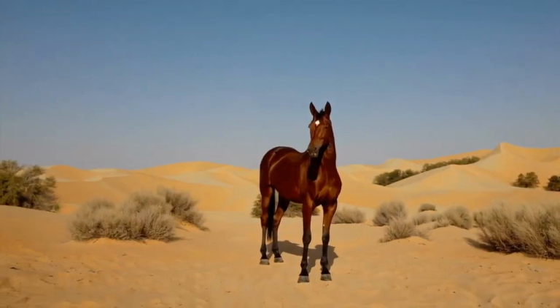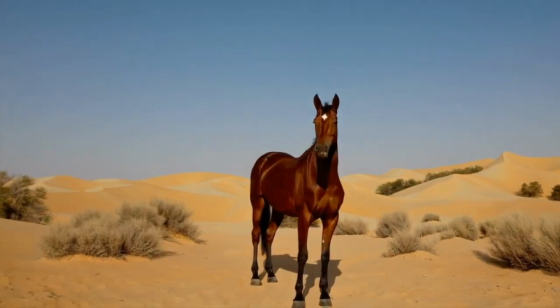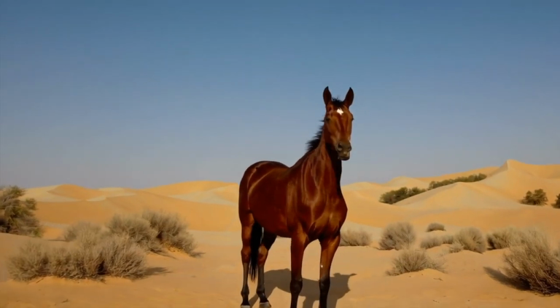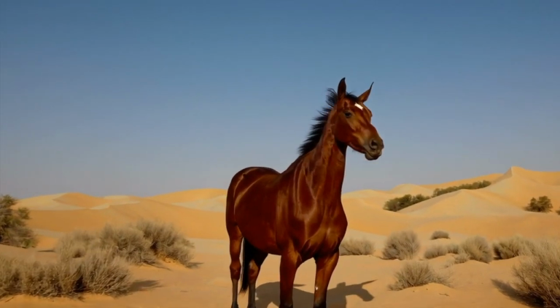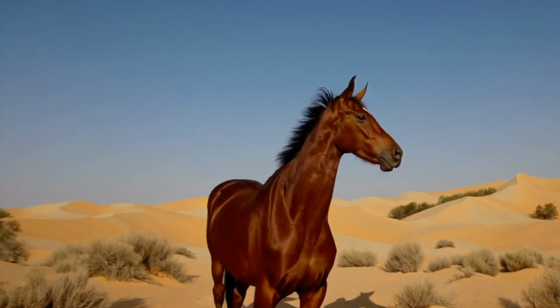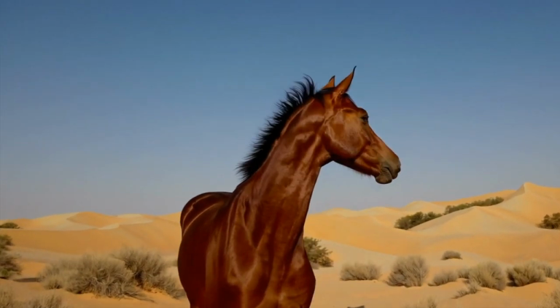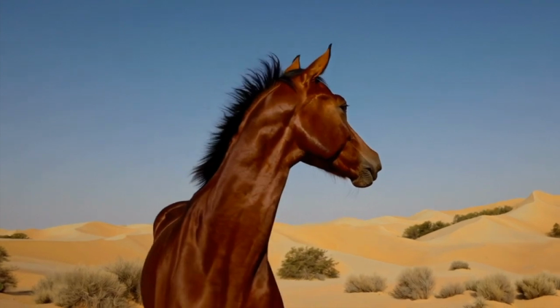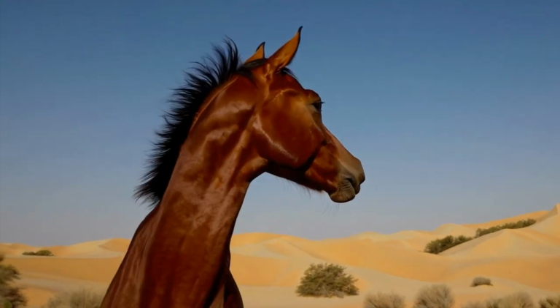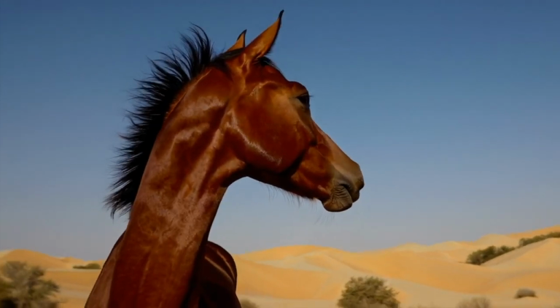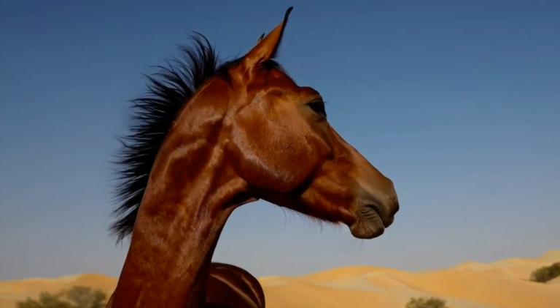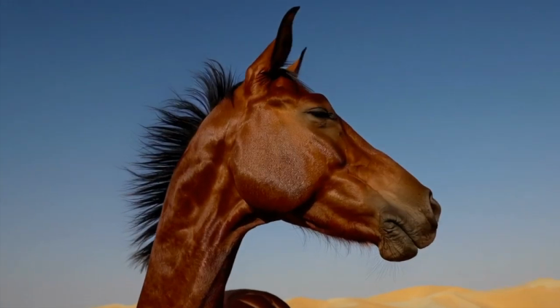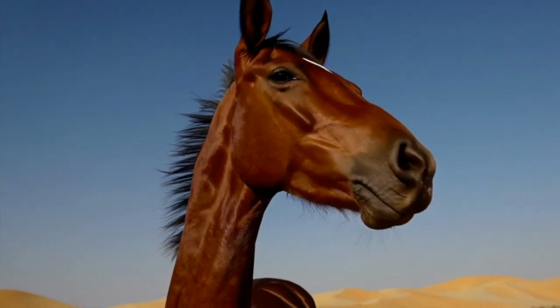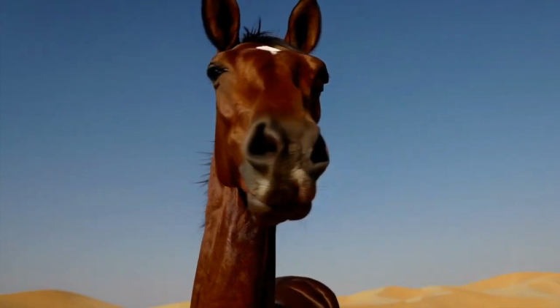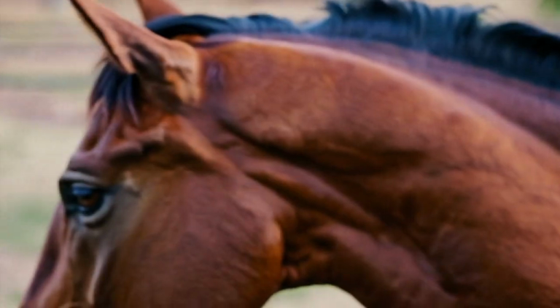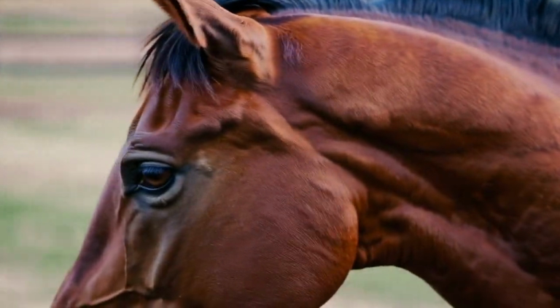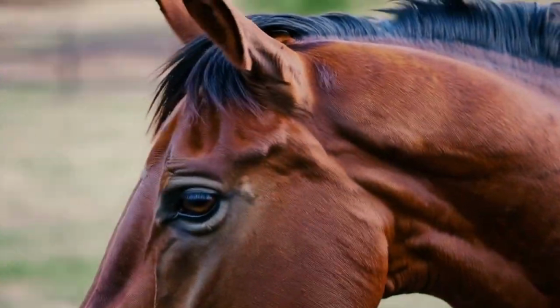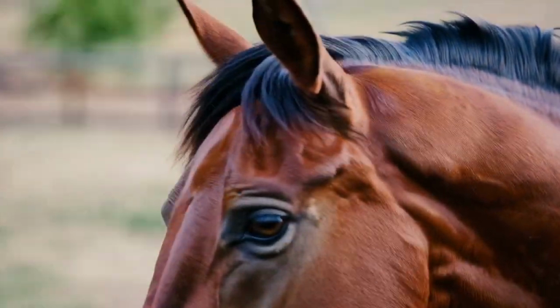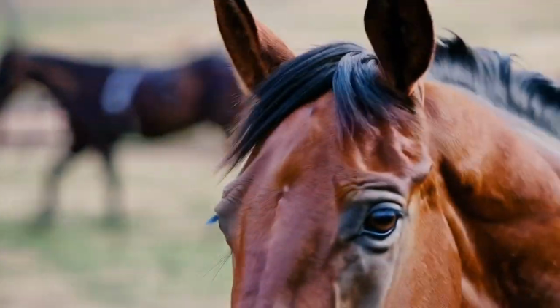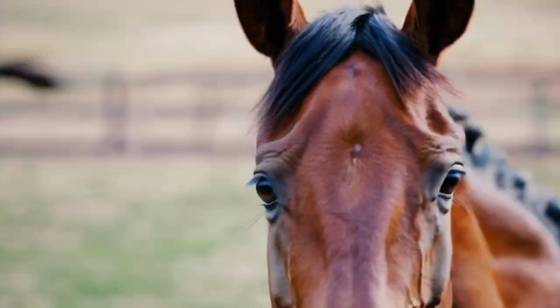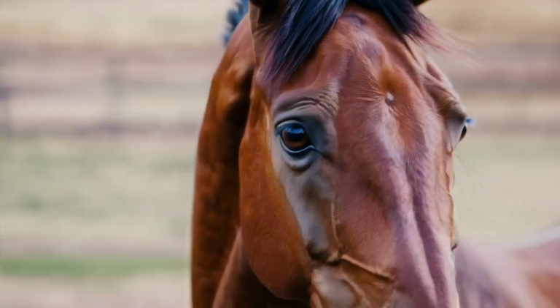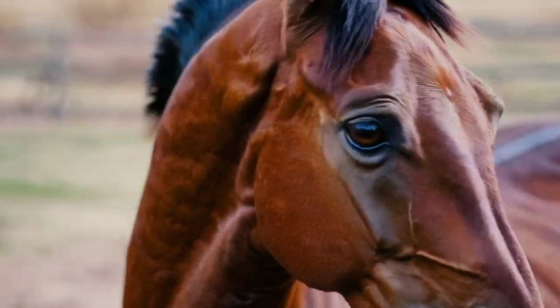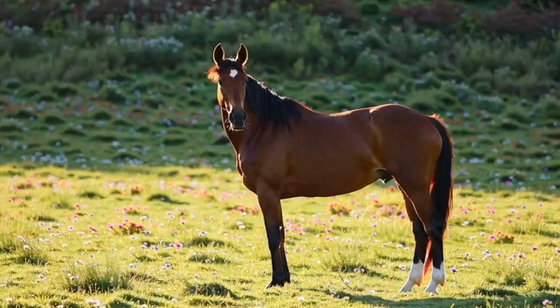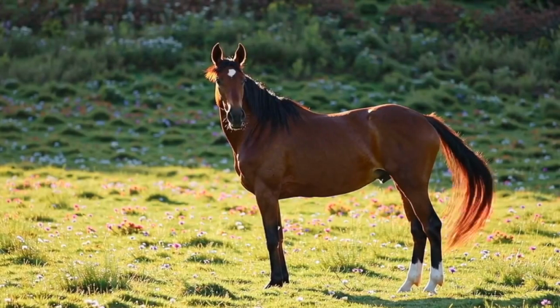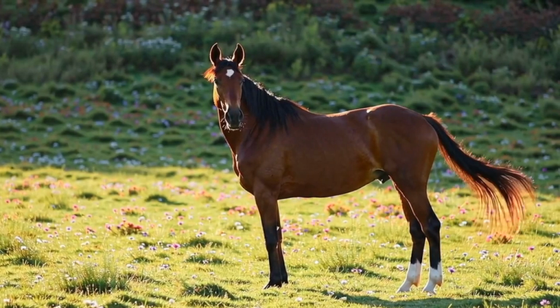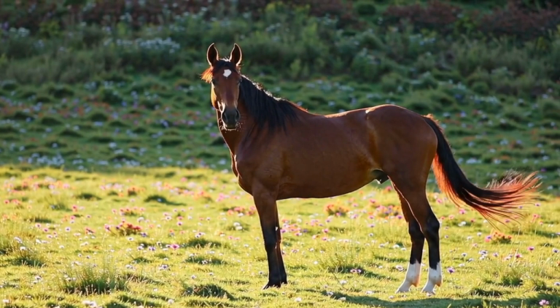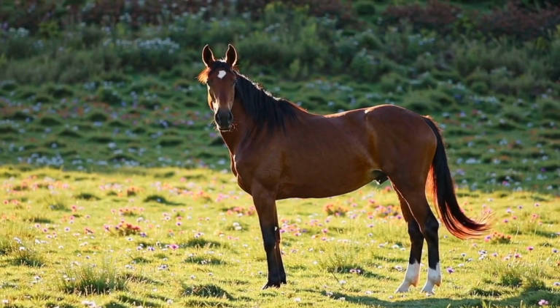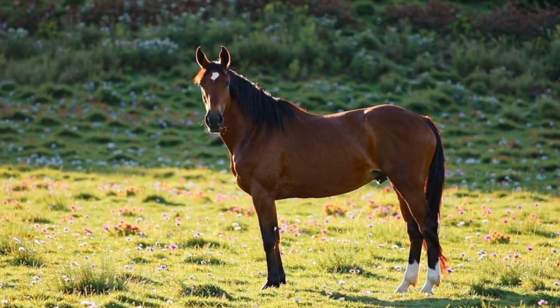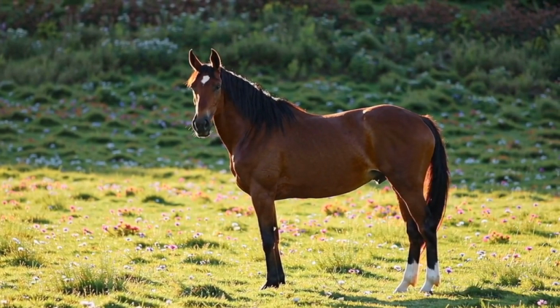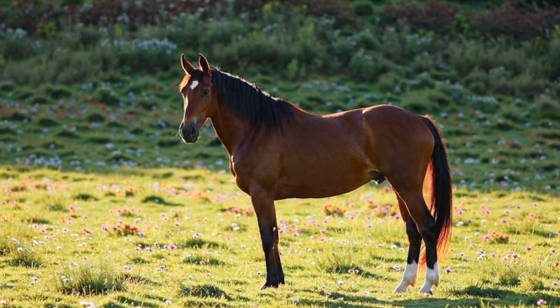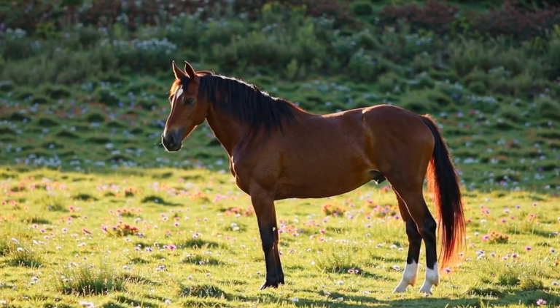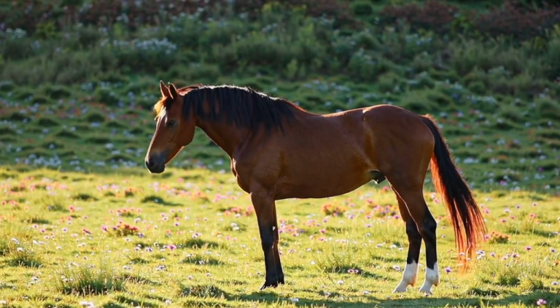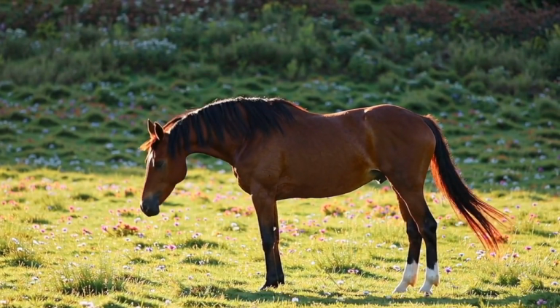Number 12. From the deserts of India comes the exotic Marwari horse, famous for its curly, inward-turning ears. These horses were once used in battle and are known for their bravery and loyalty.